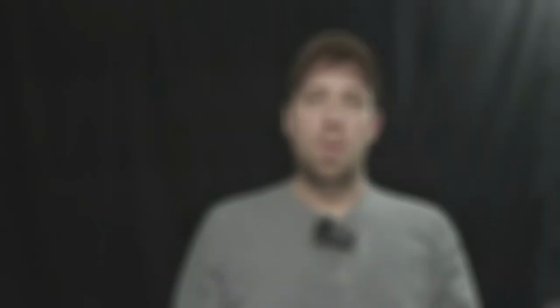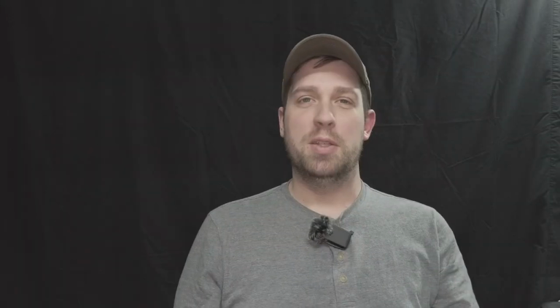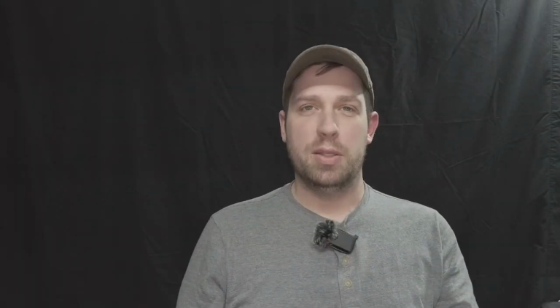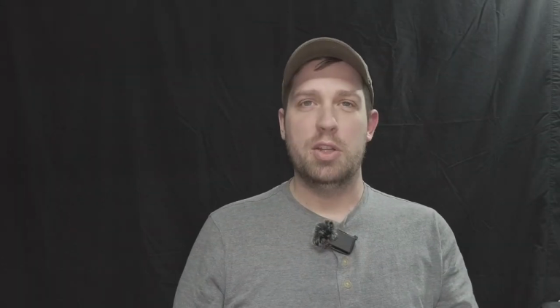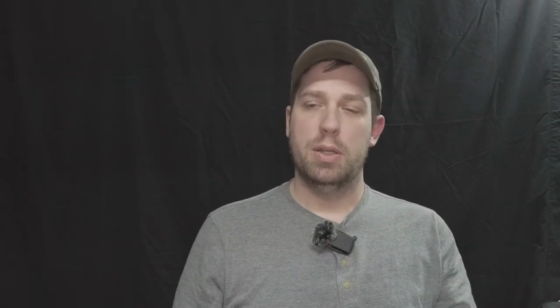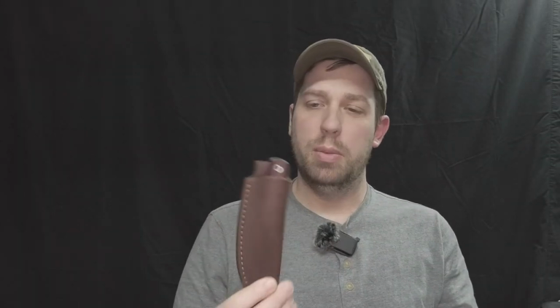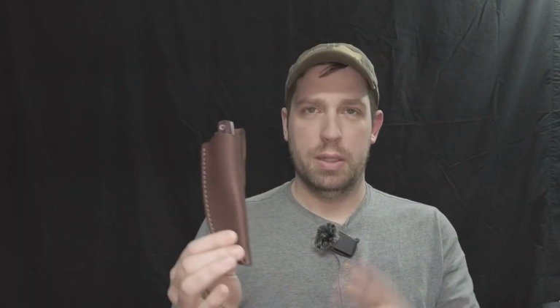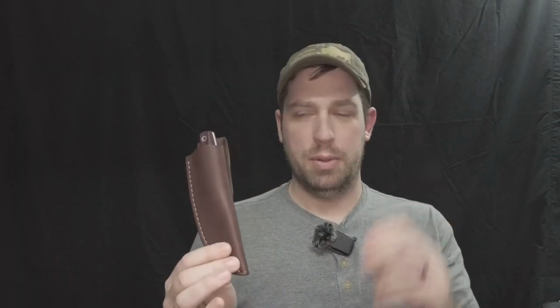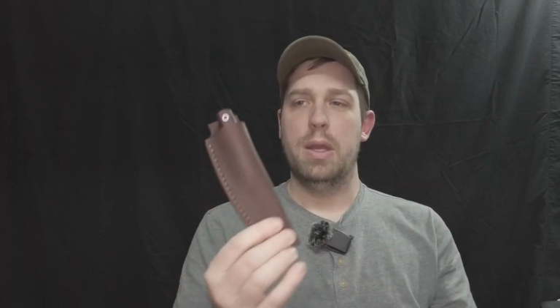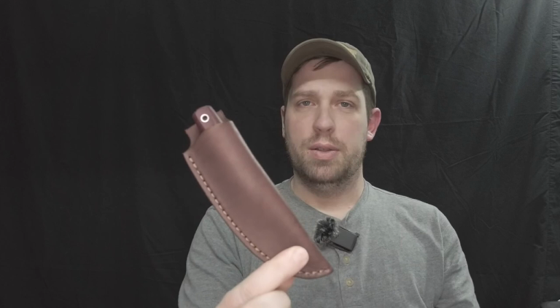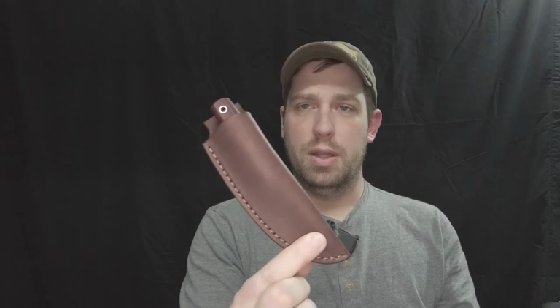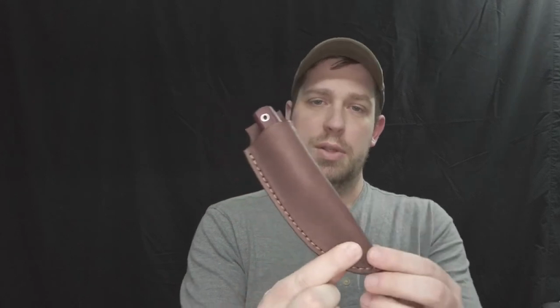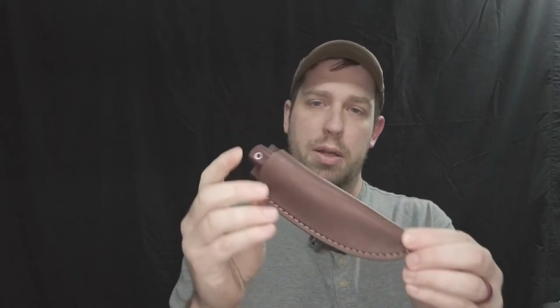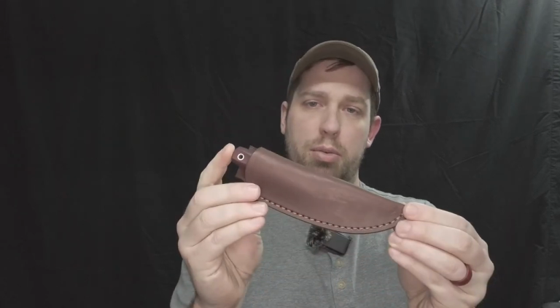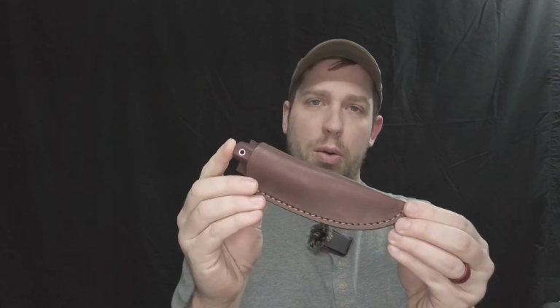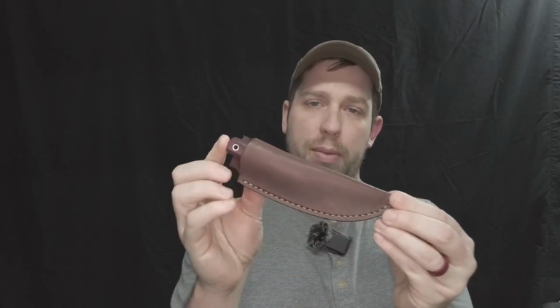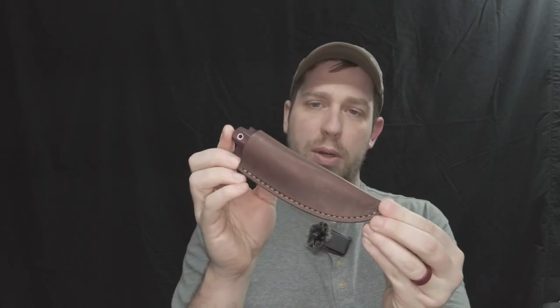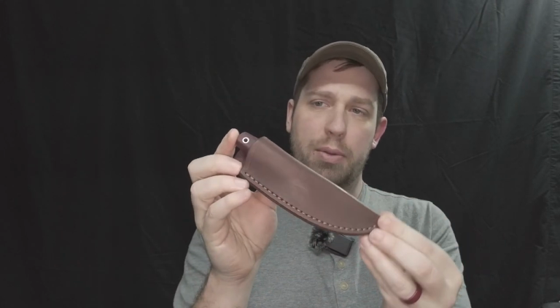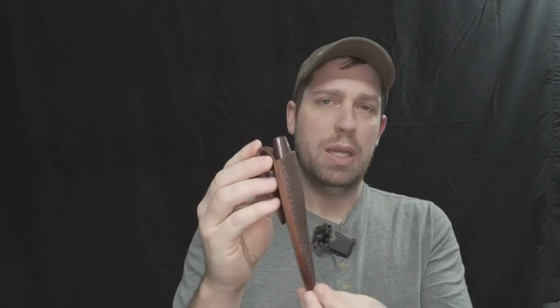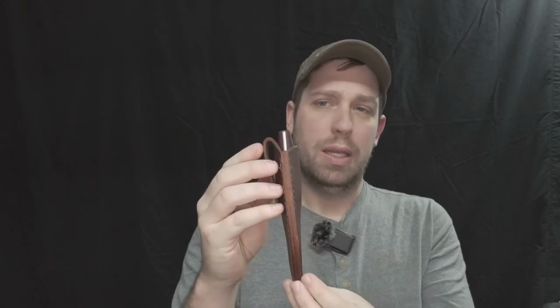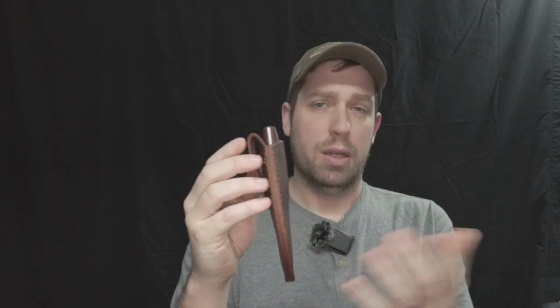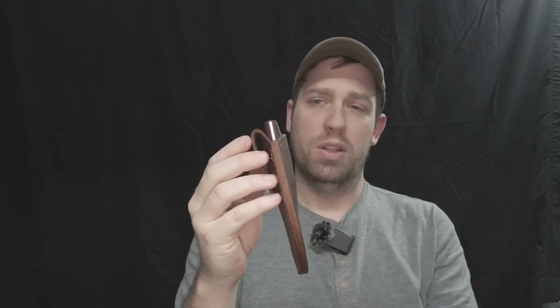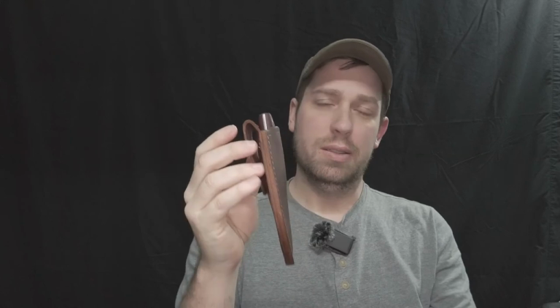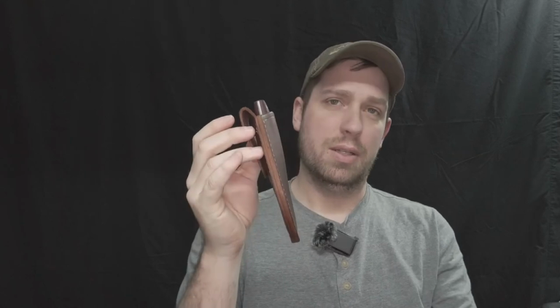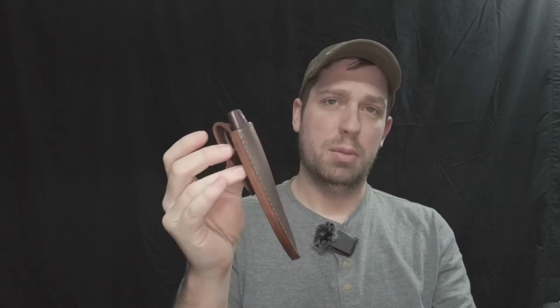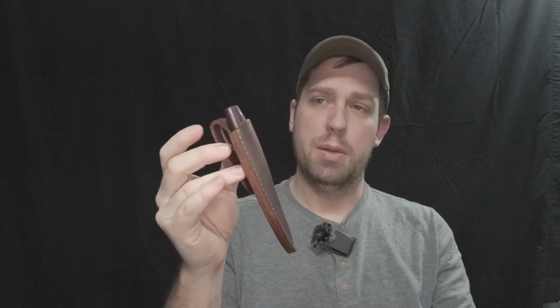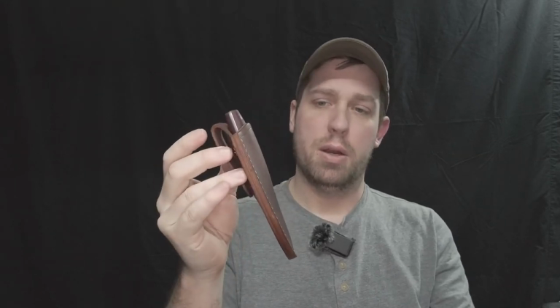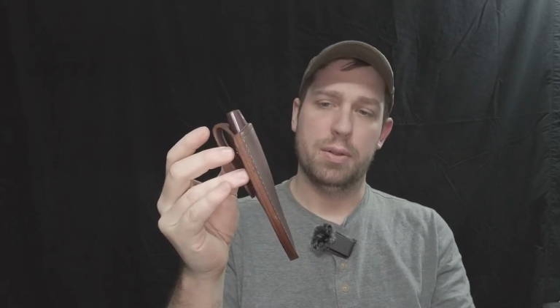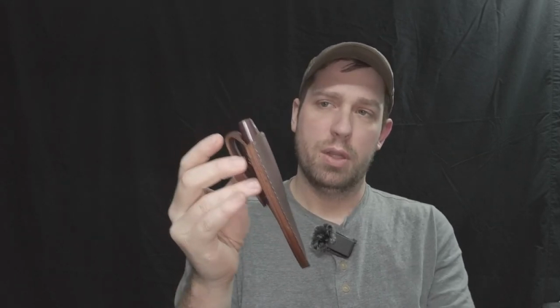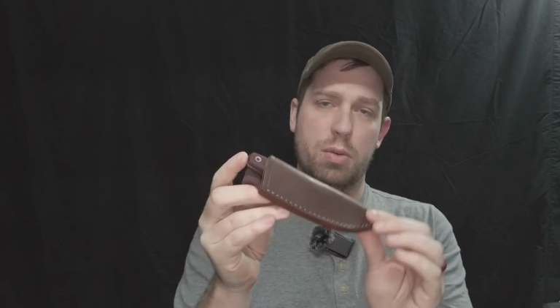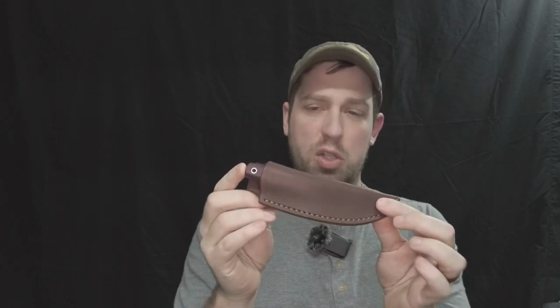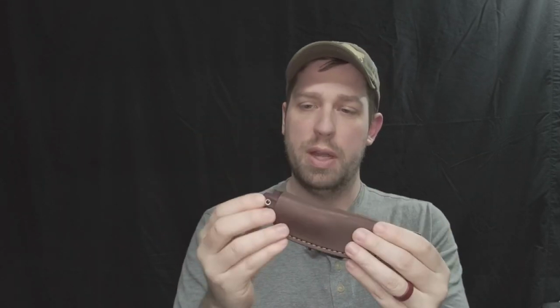Welcome back to the channel. Tonight I just wanted to do a little tabletop discussion on the LT Wright Pronghorn. This one happens to be in O1 steel with double red micarta handles. It's a relatively small knife.